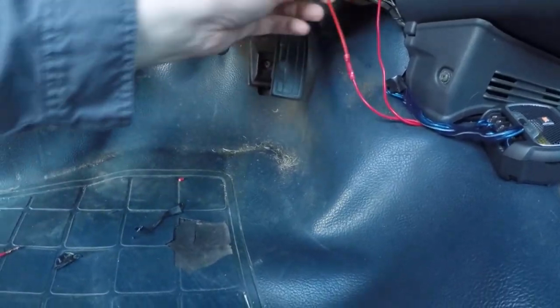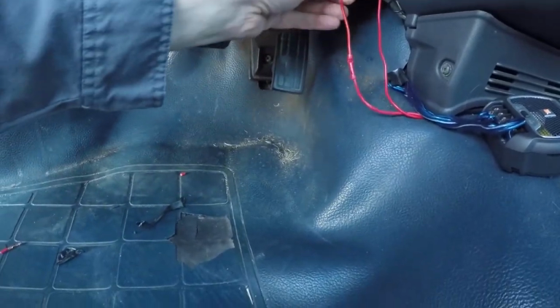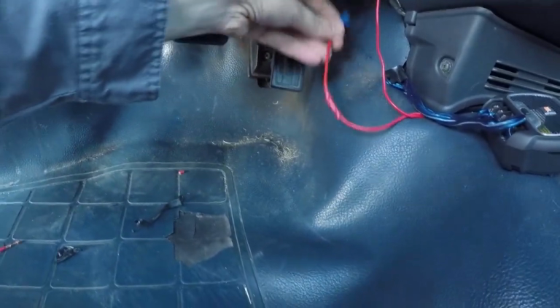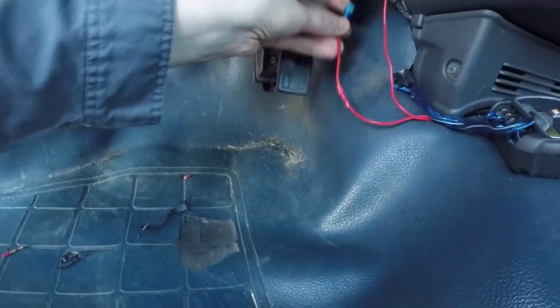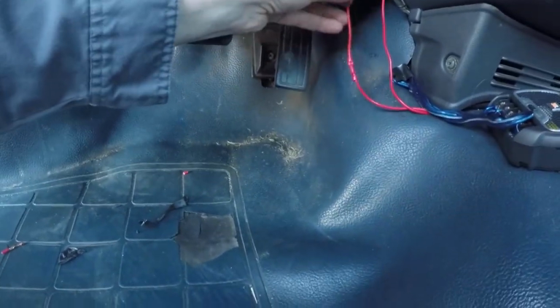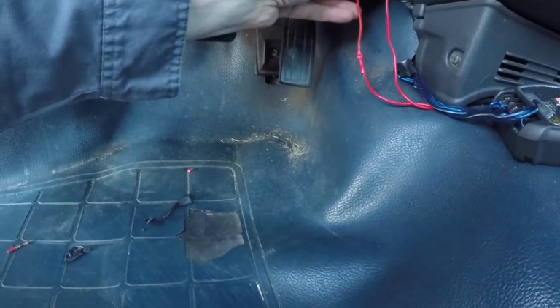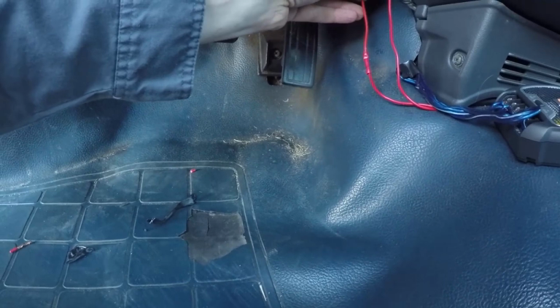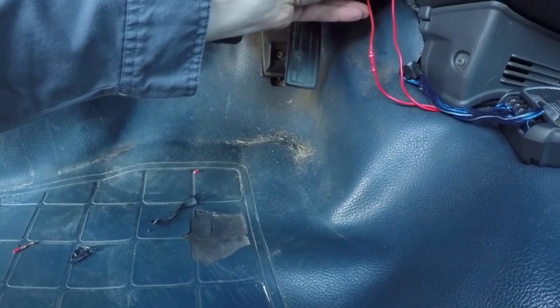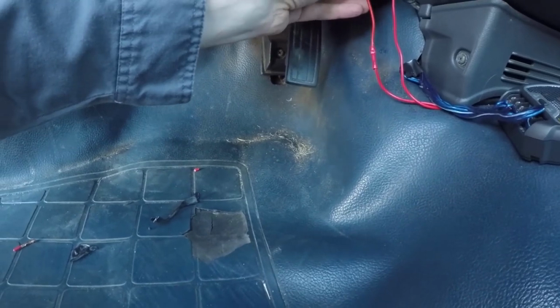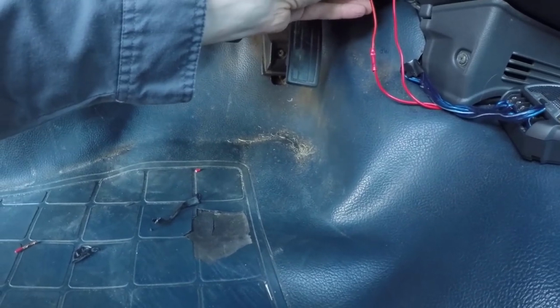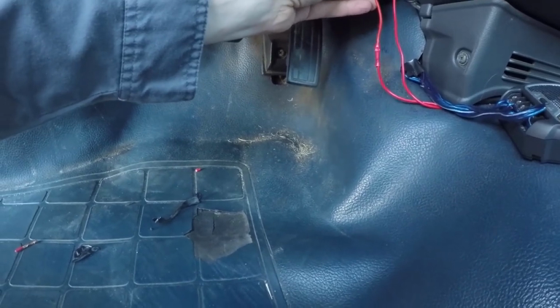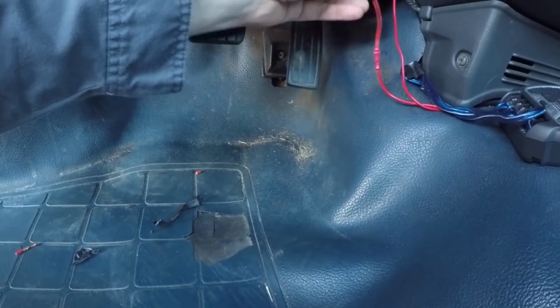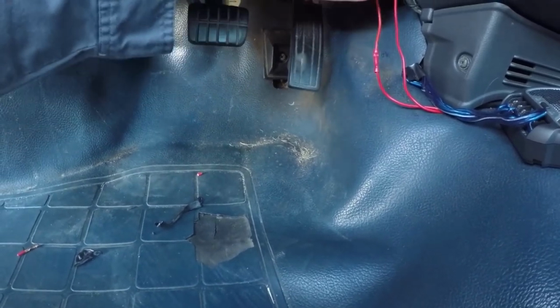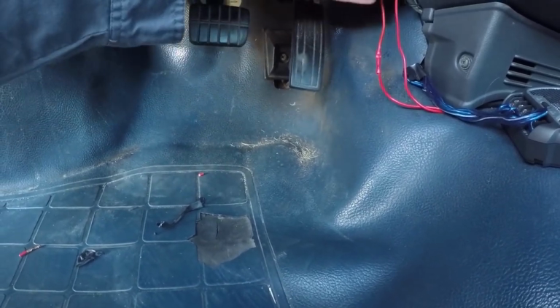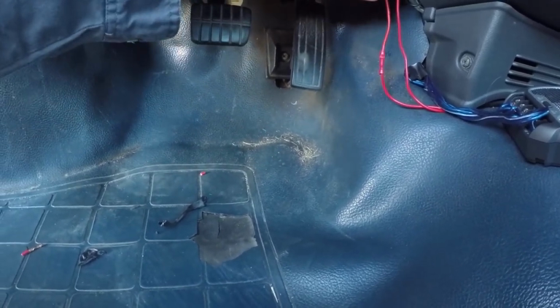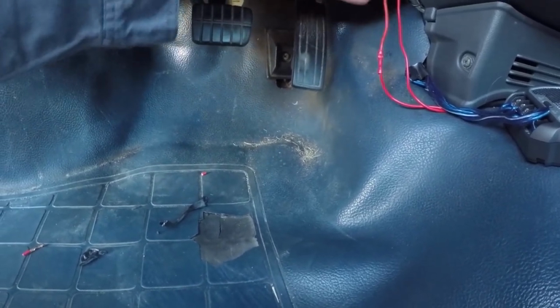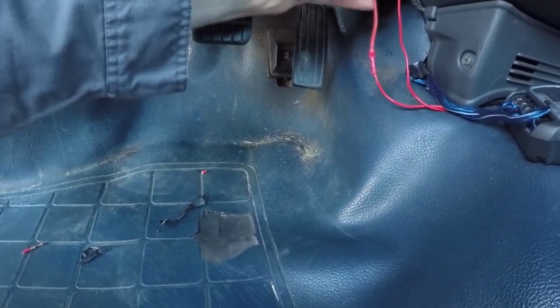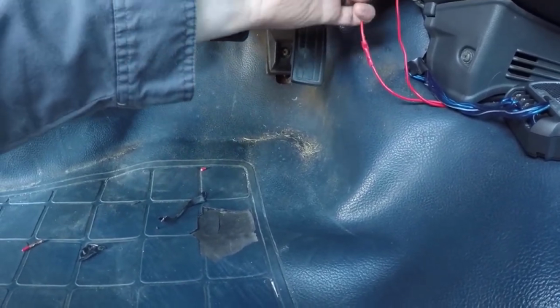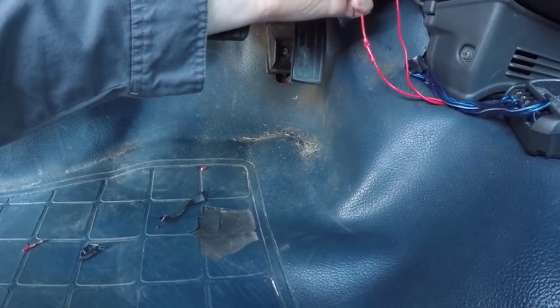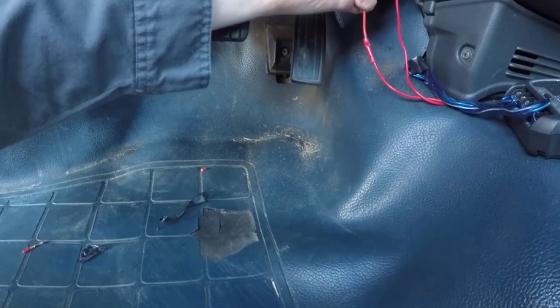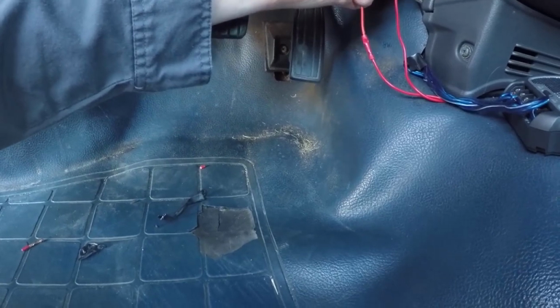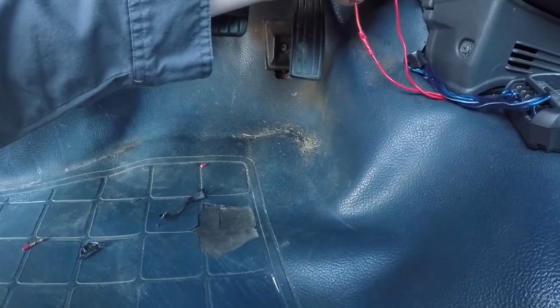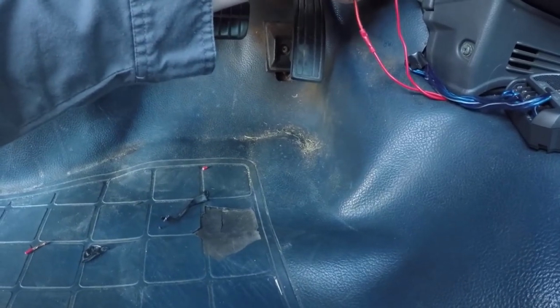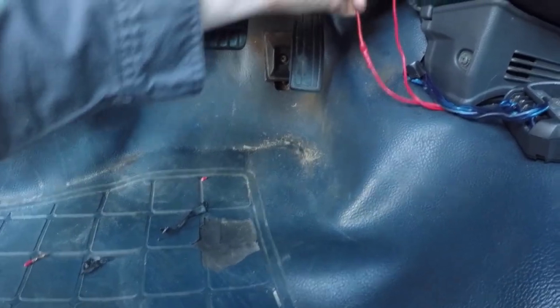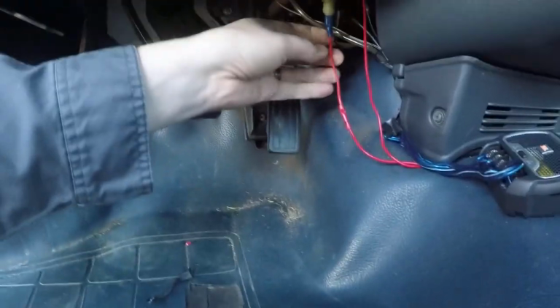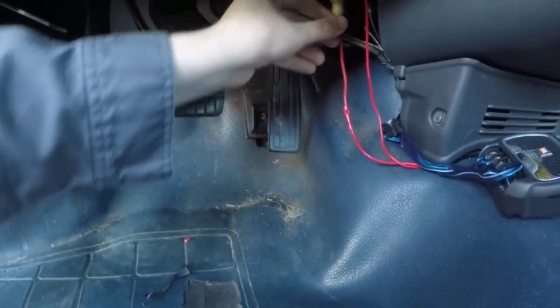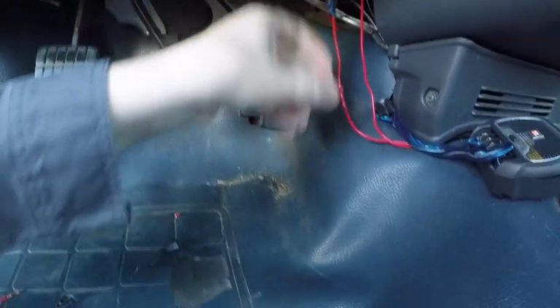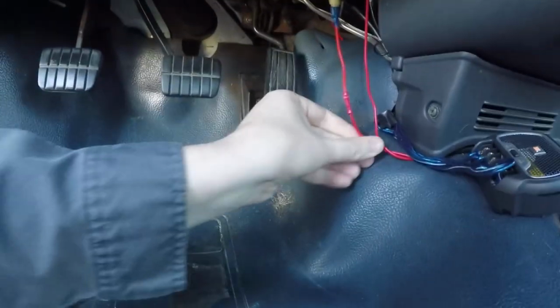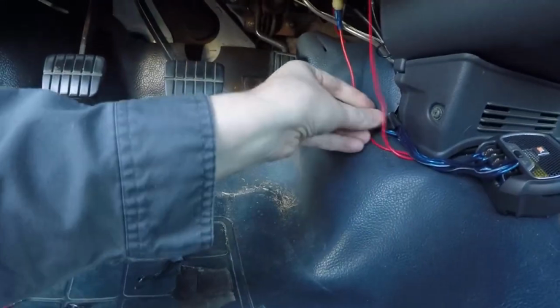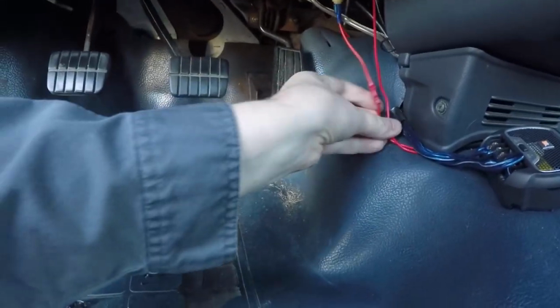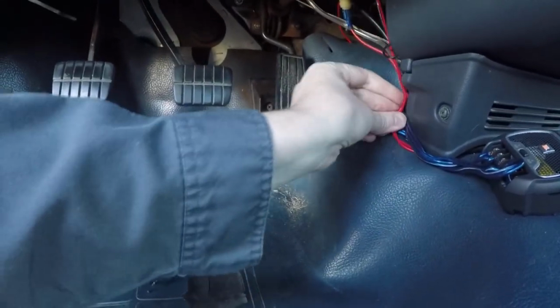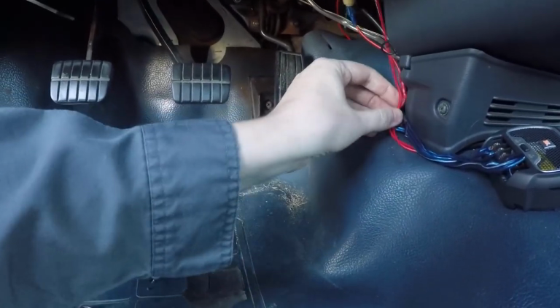We'll plug this guy back up in here — doing this with one hand. I think I jinxed myself — there we go, it's in there. I'll tug it back here a little bit.